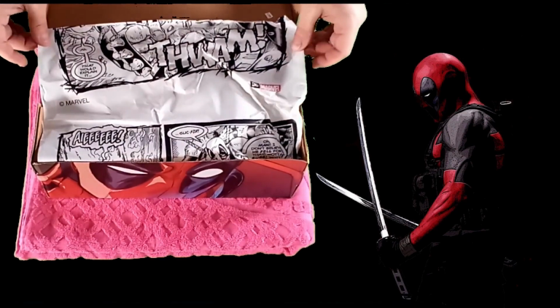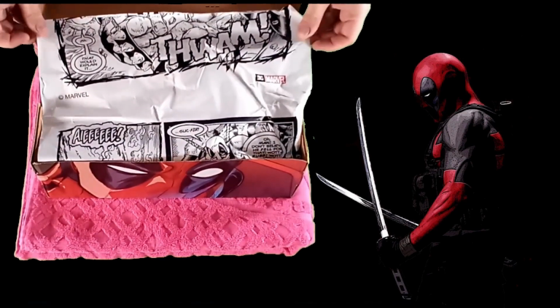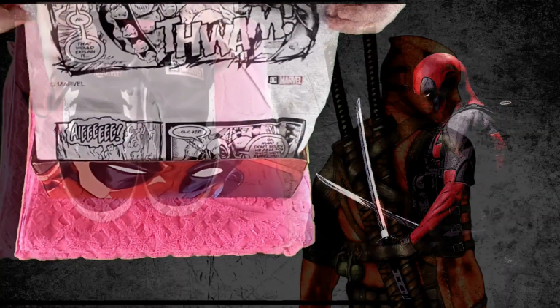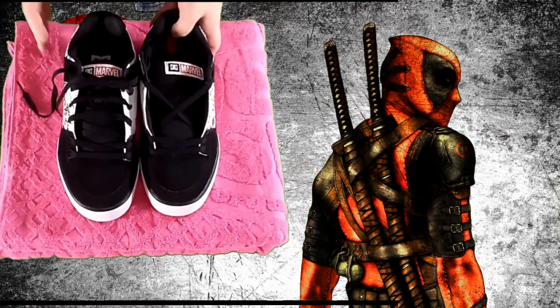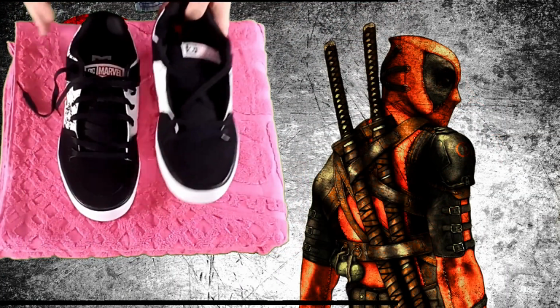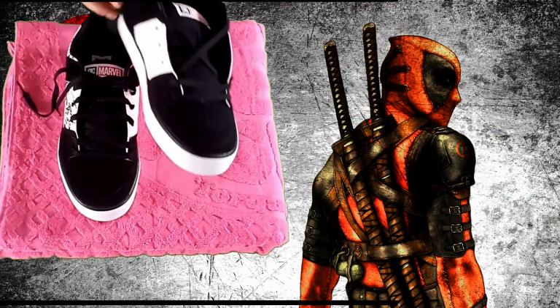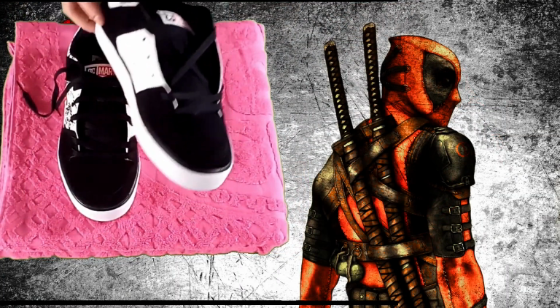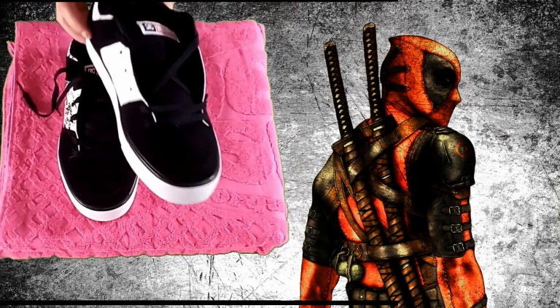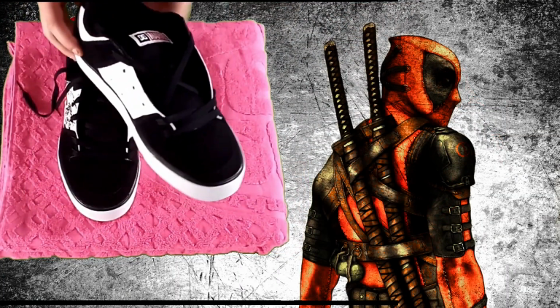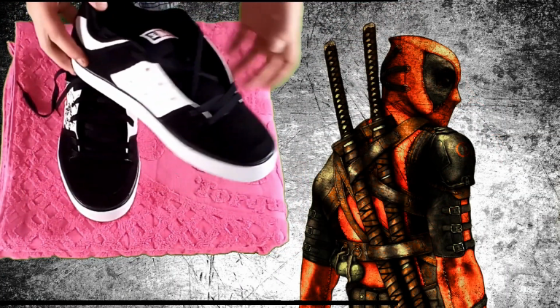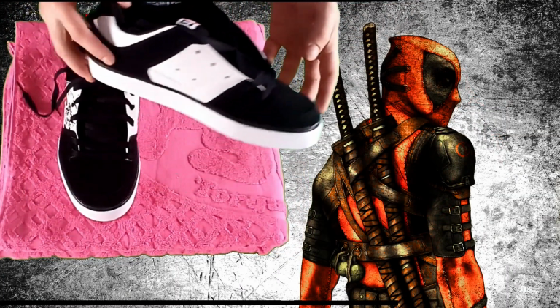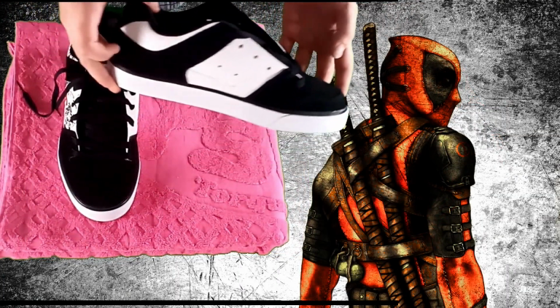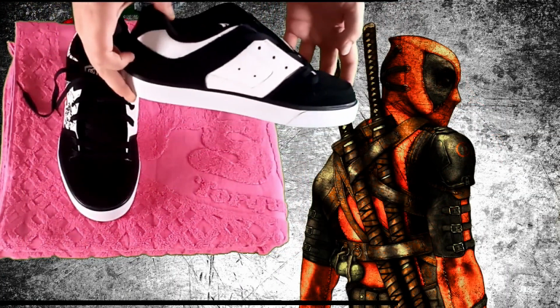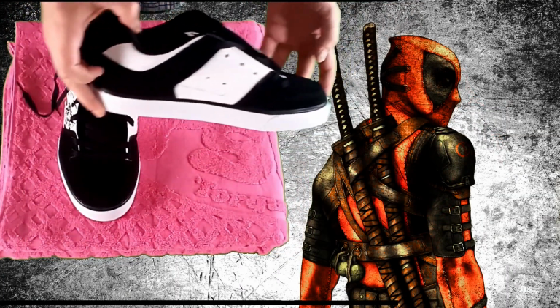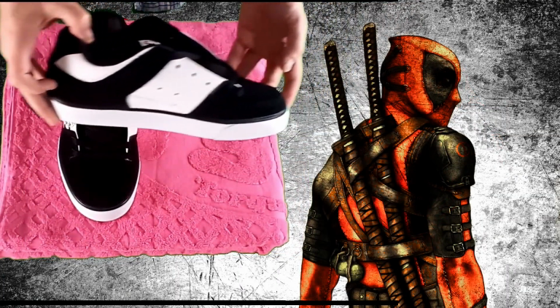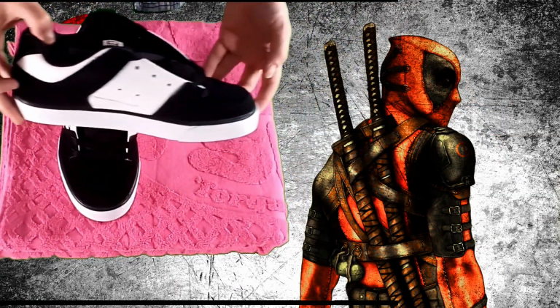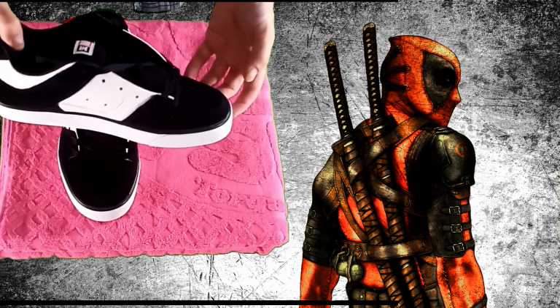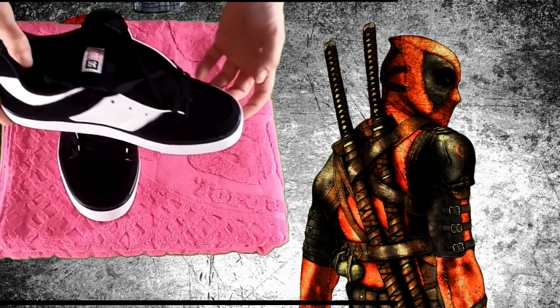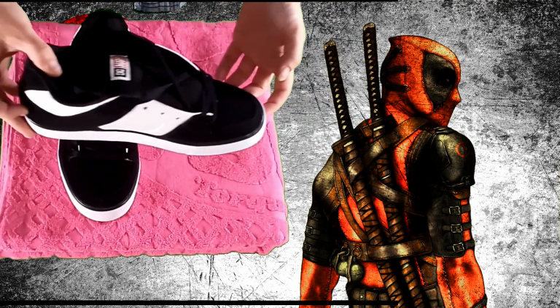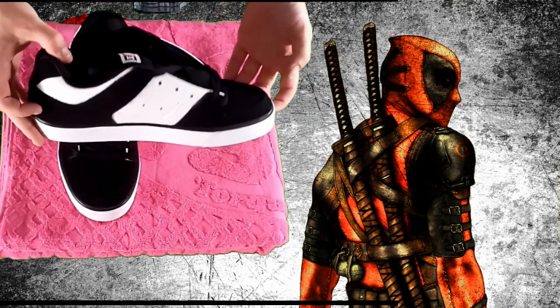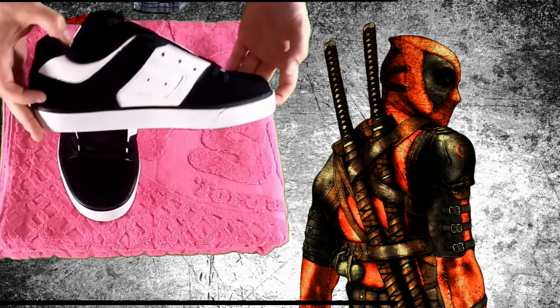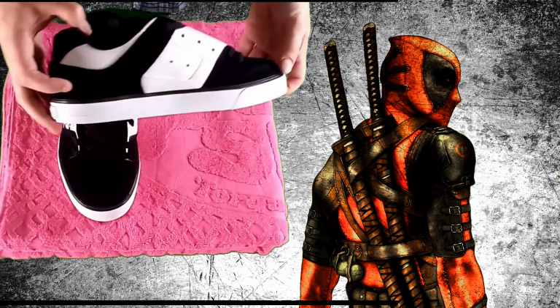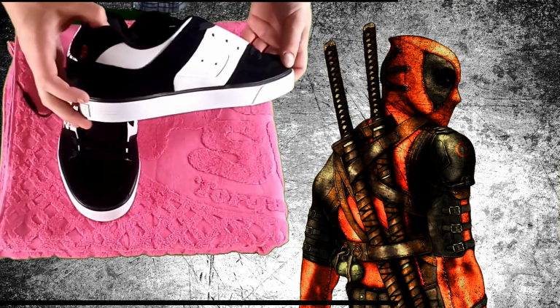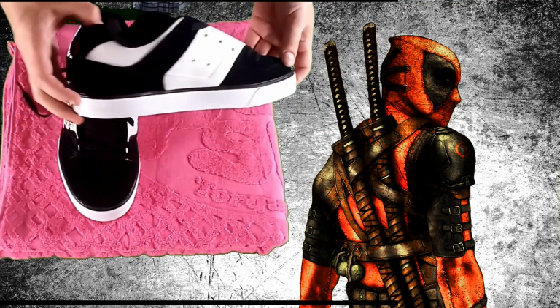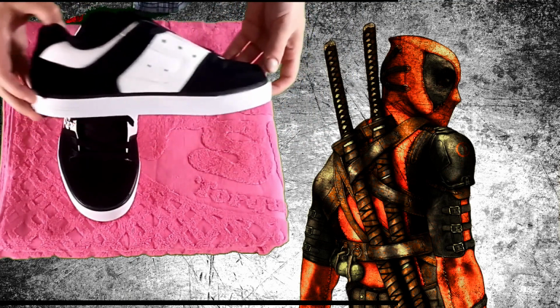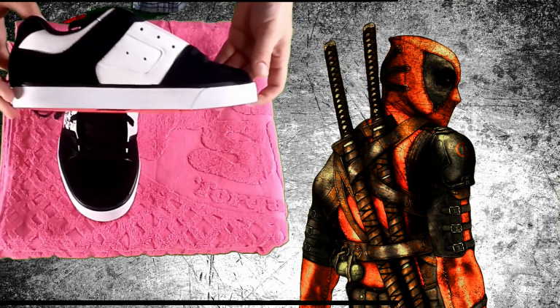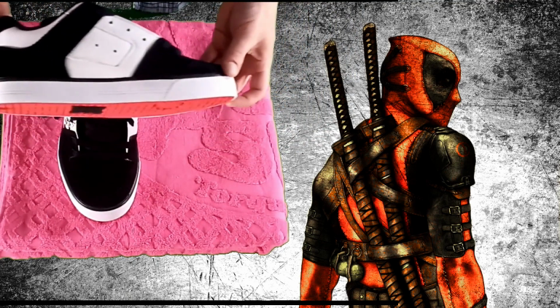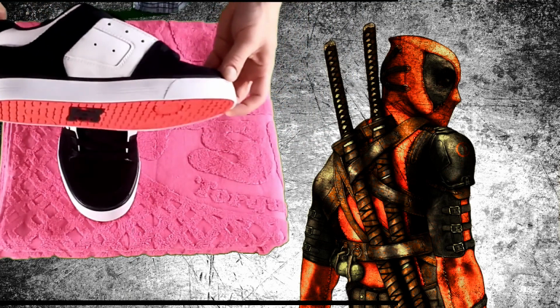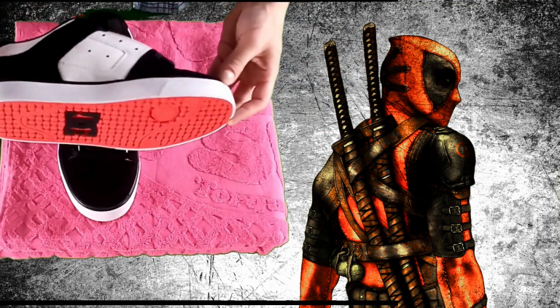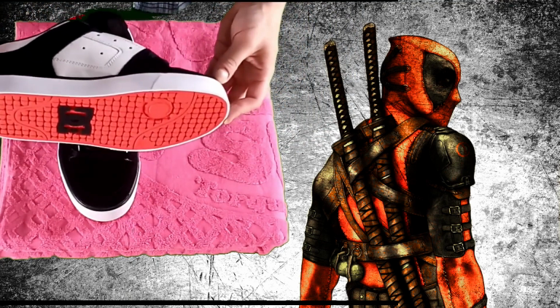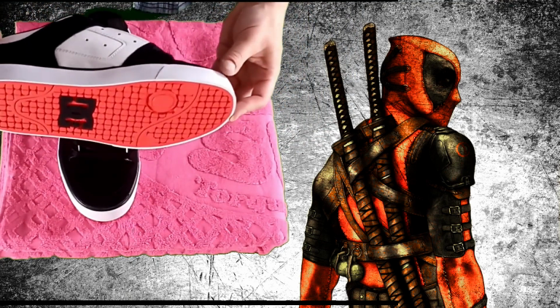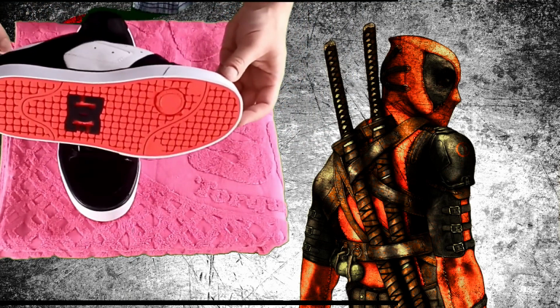These stylish laced Pure shoes feature recycled nature-tex mesh lining and abrasion-resistant sticky rubber outsole.